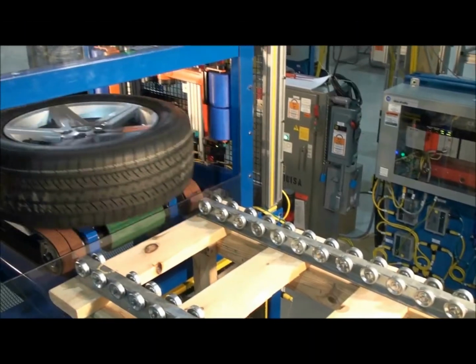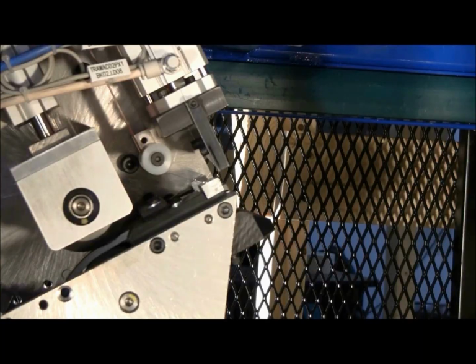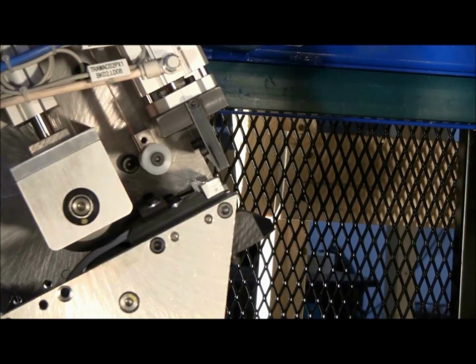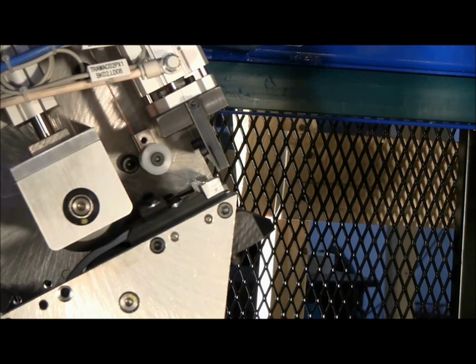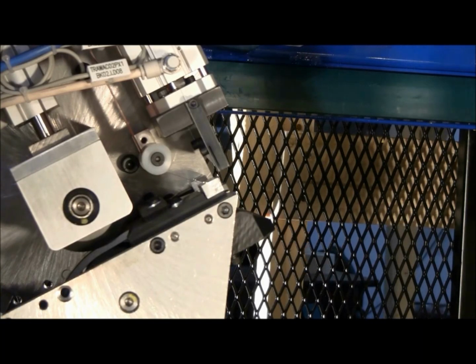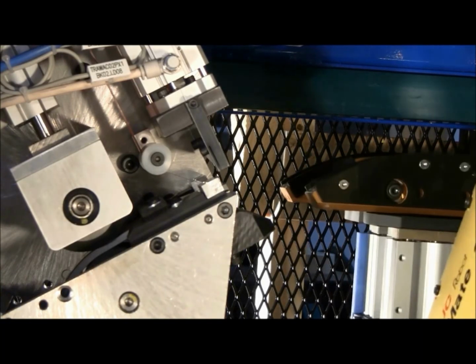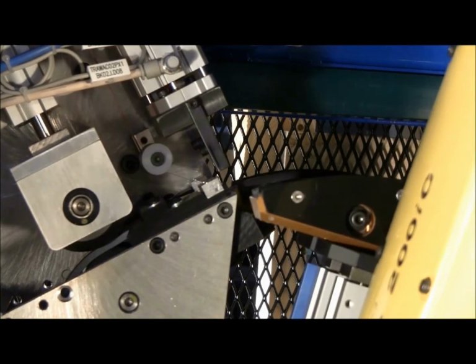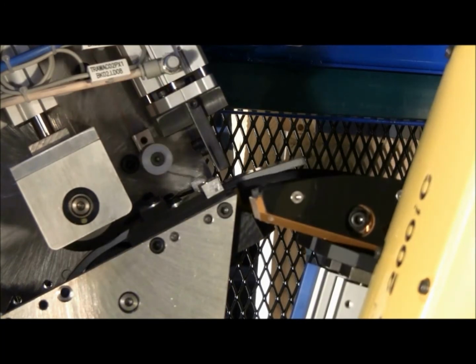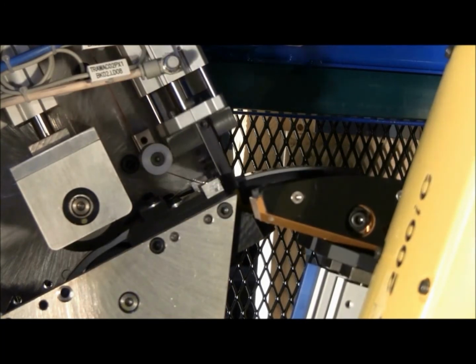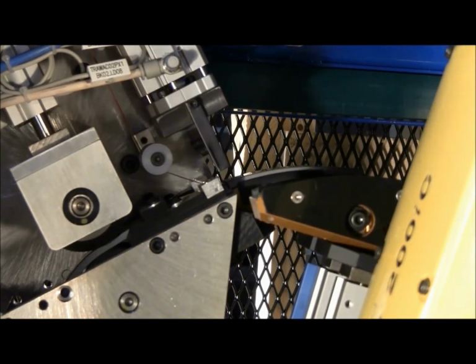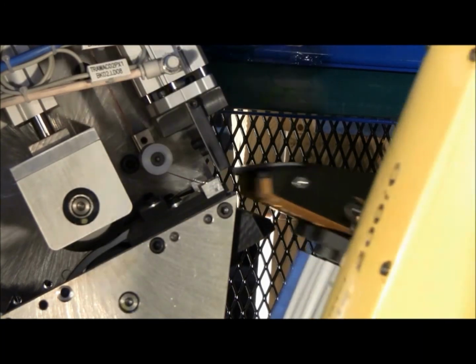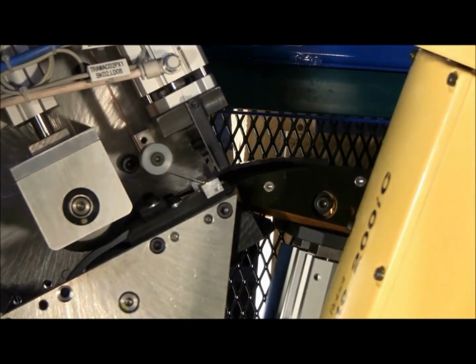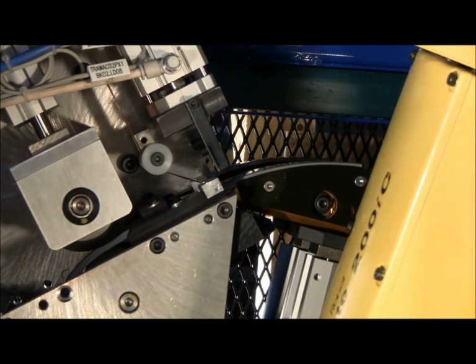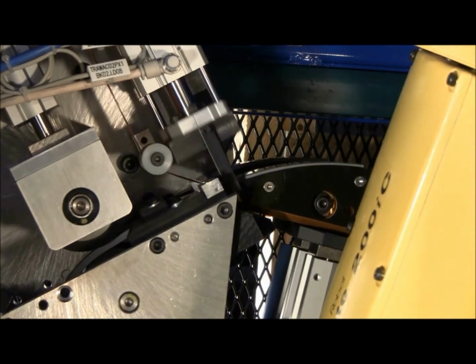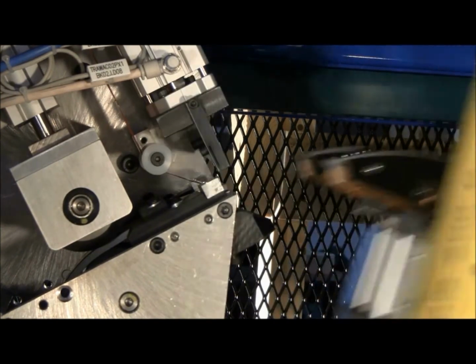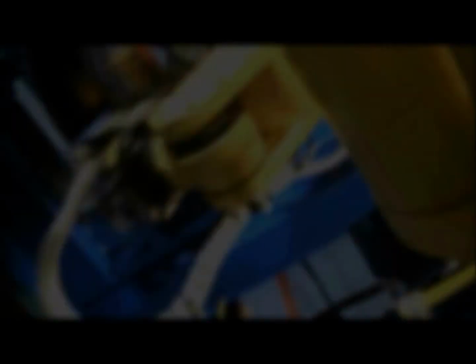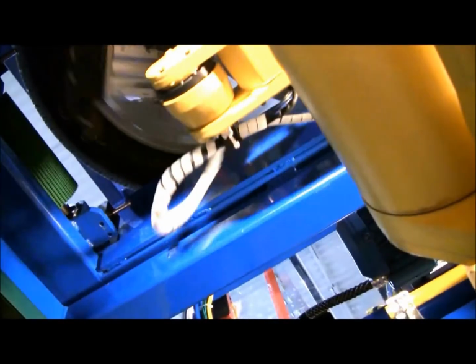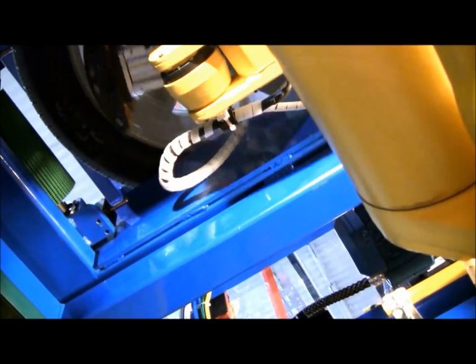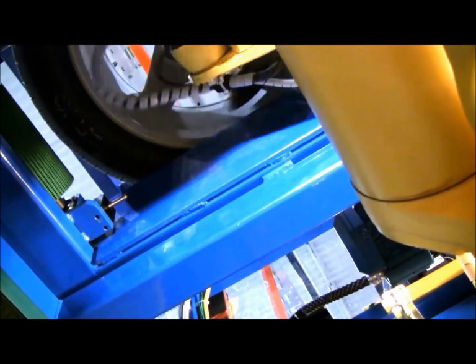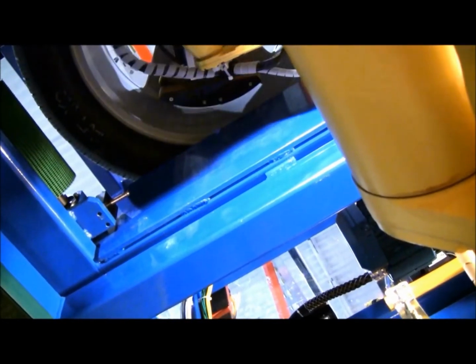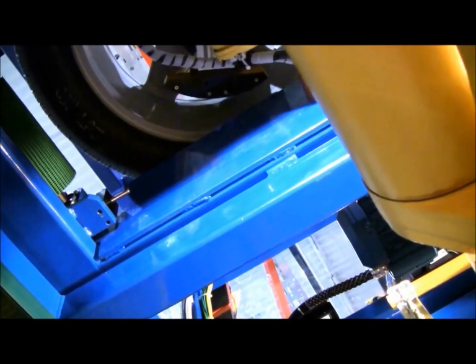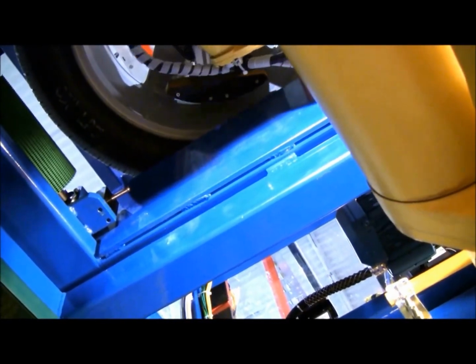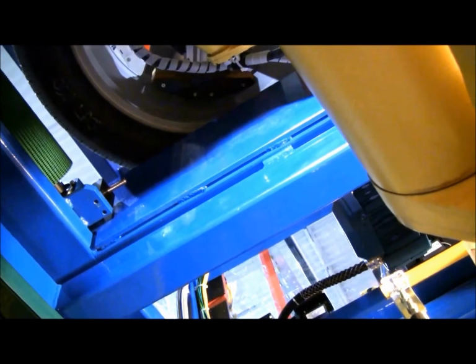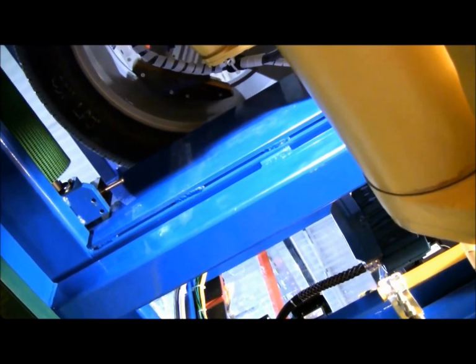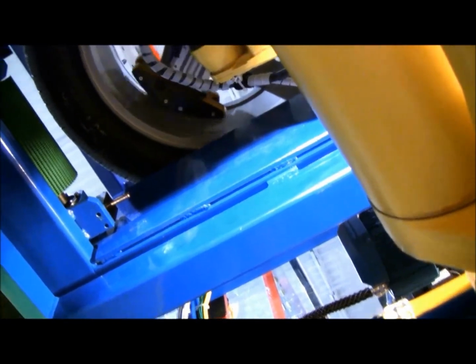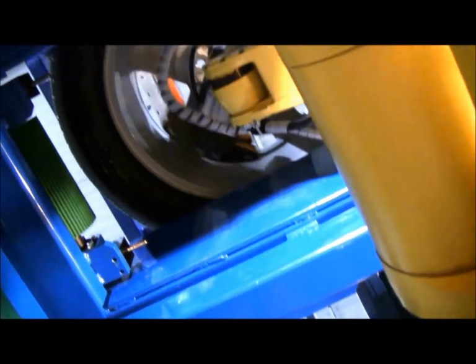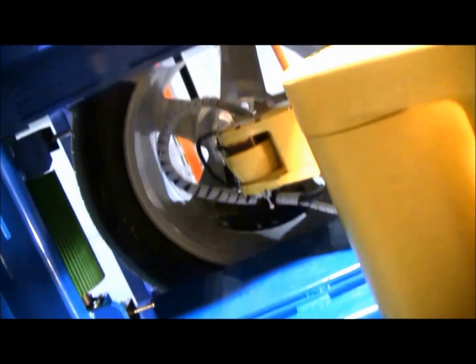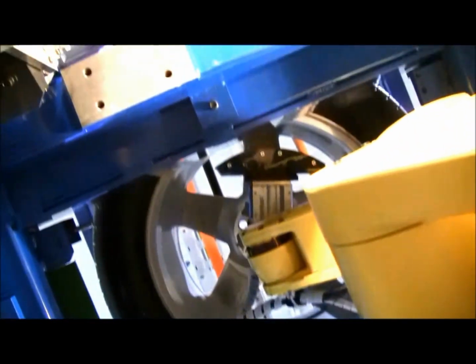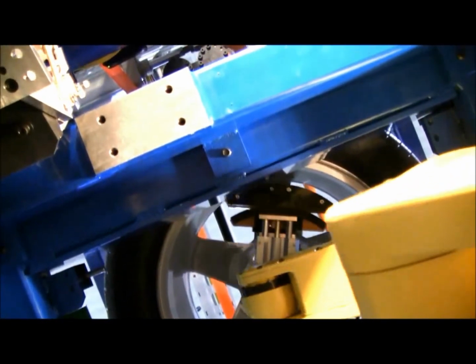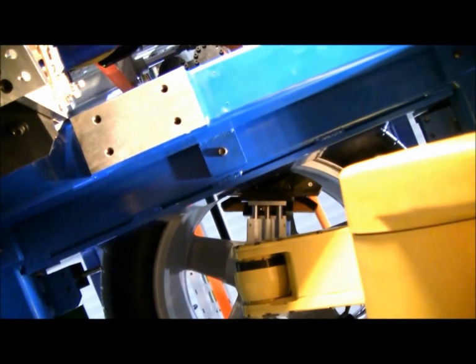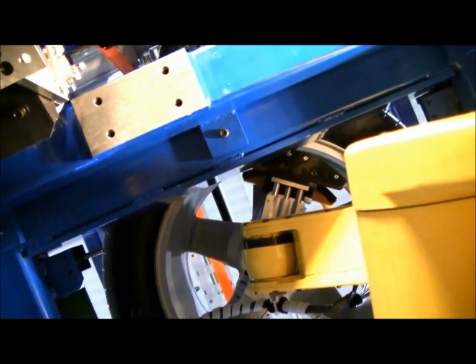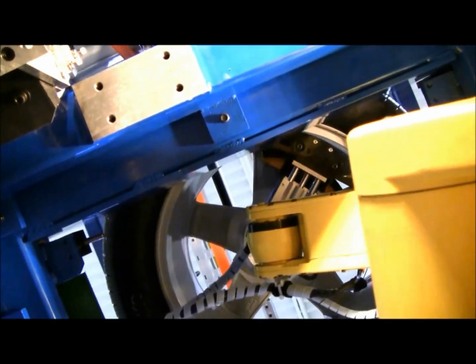At closer glance, you can see the material is dispensed to the robot and held magnetically, as the 3M wheel weight has metallic properties. Application from below eliminates wheel turnover and allows for consistent wet out, while 3M adhesive technology results in remarkable adhesion.